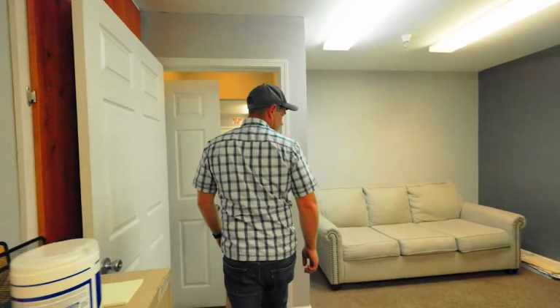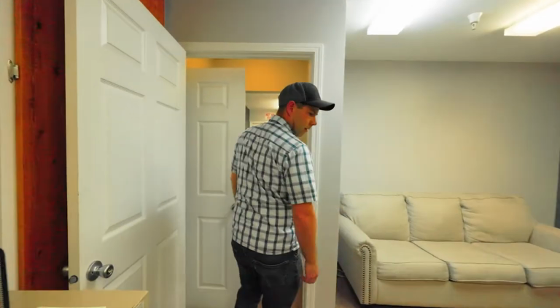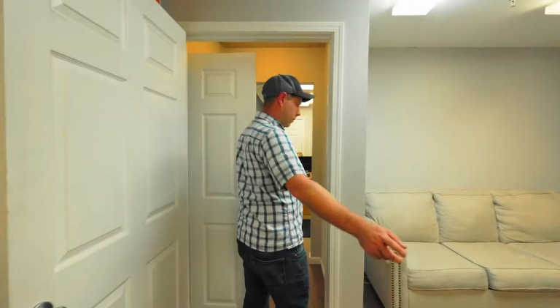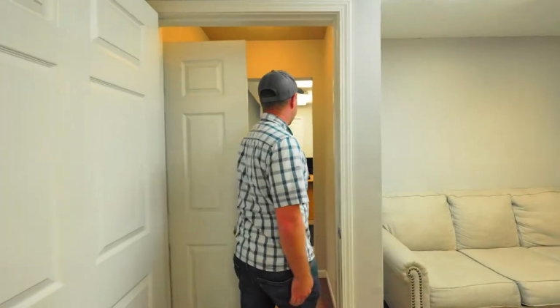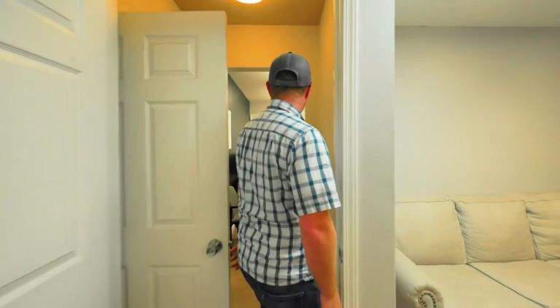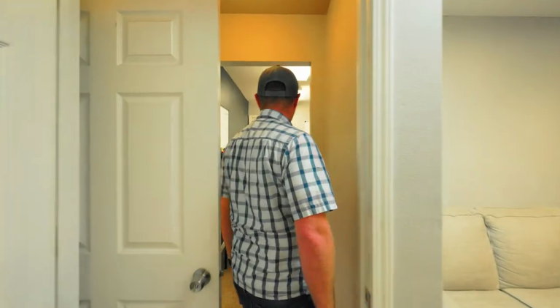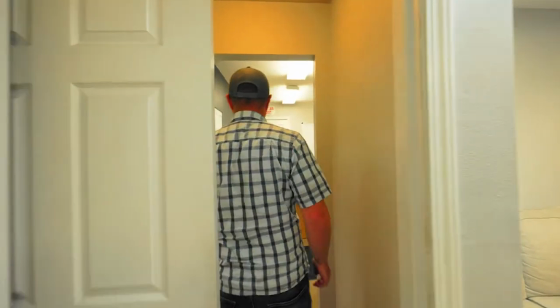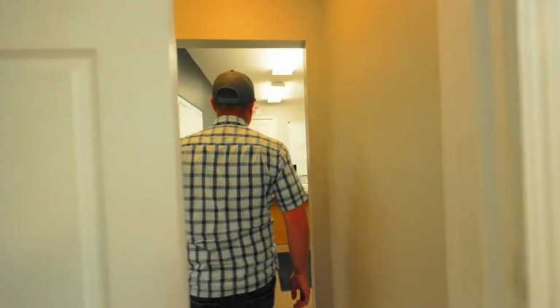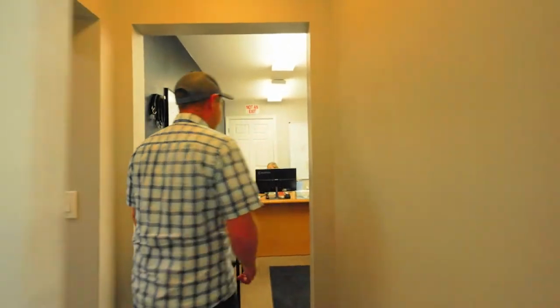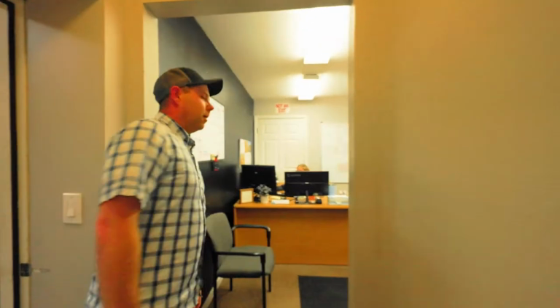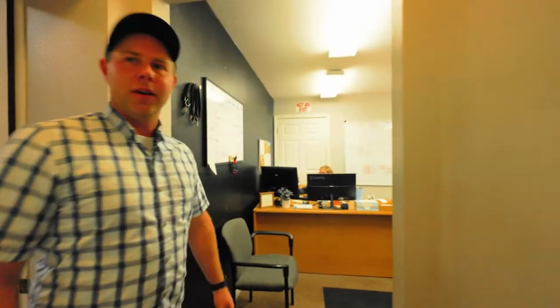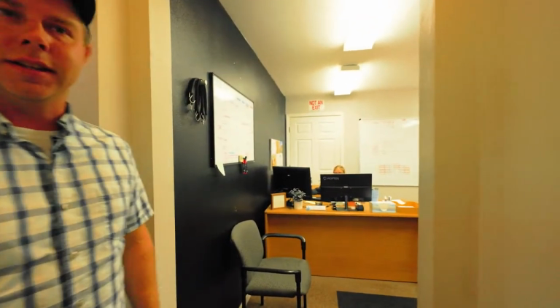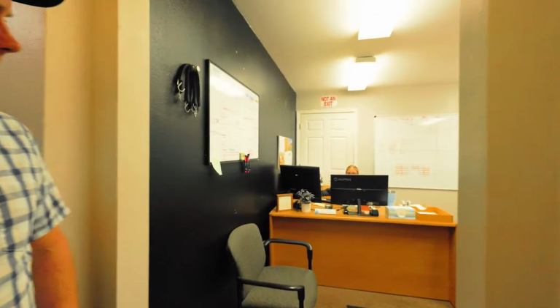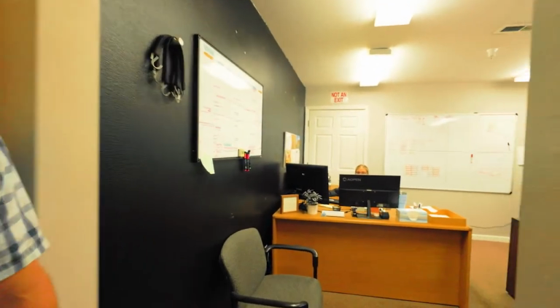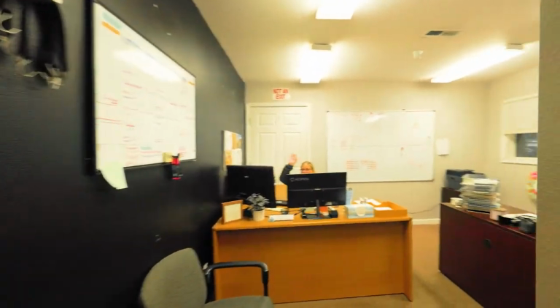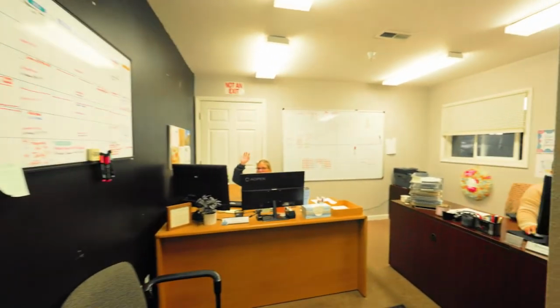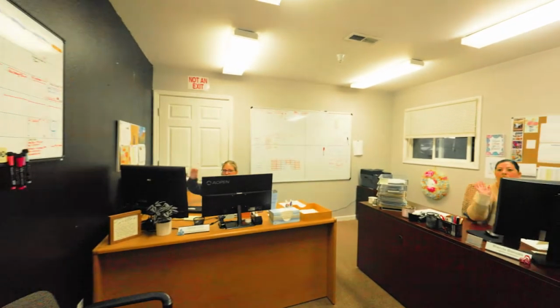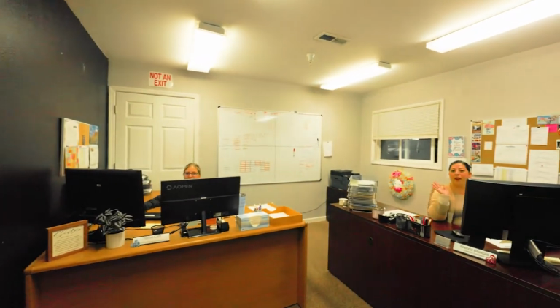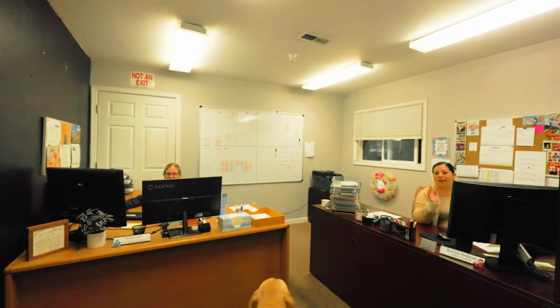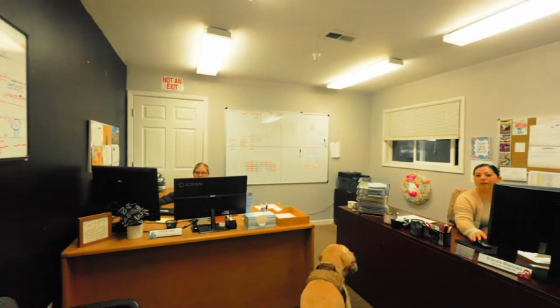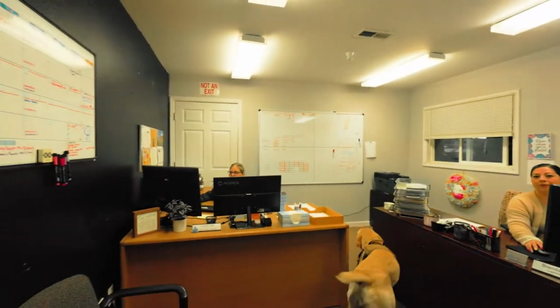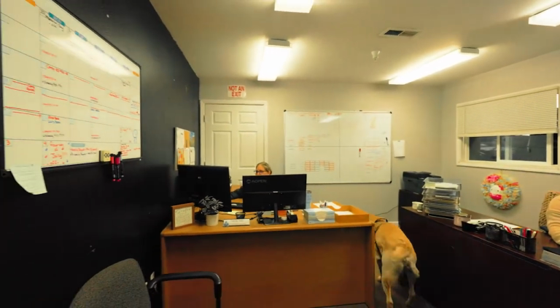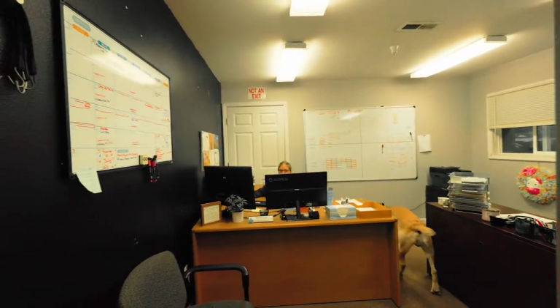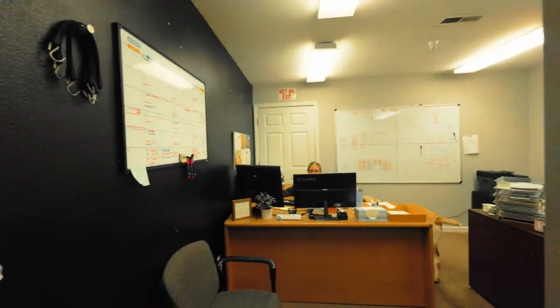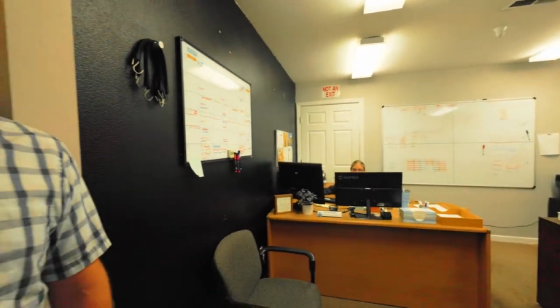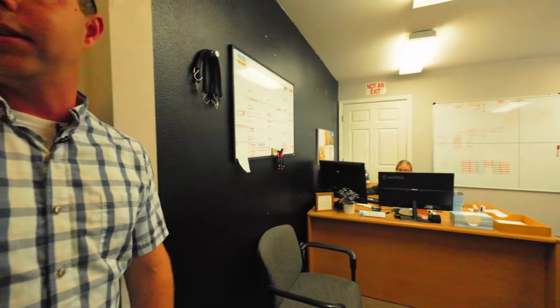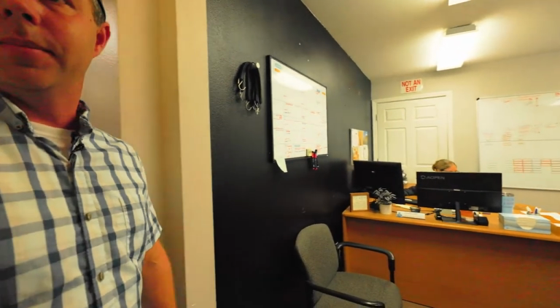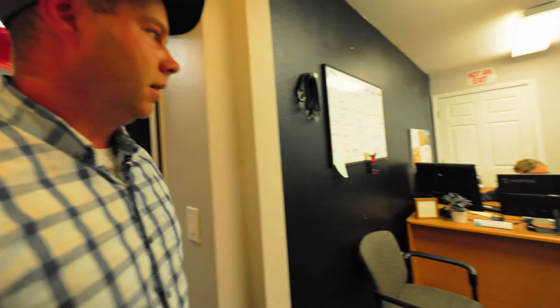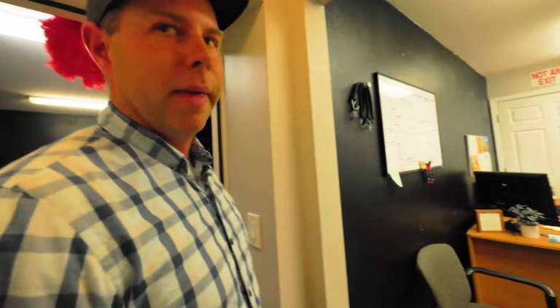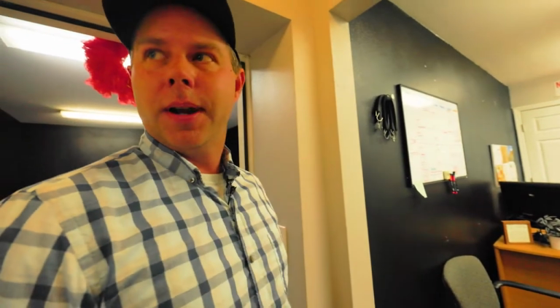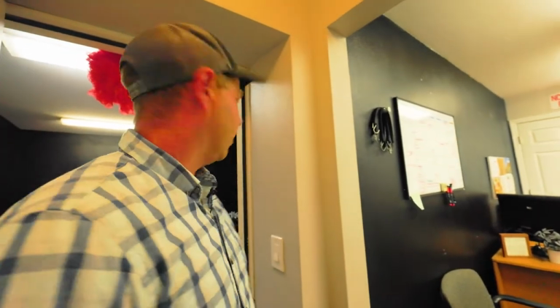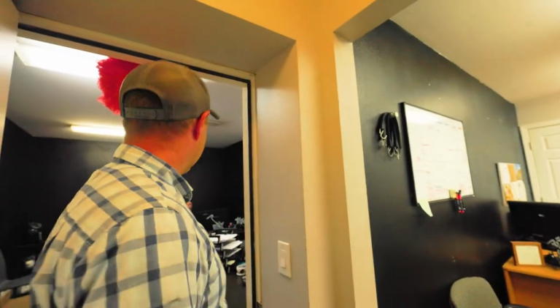And Mac, the shop dog. Back here we have Brenda and Tasha. They work on our over-the-road division. They help with dispatching, billing, matching up paperwork, and all that good stuff.